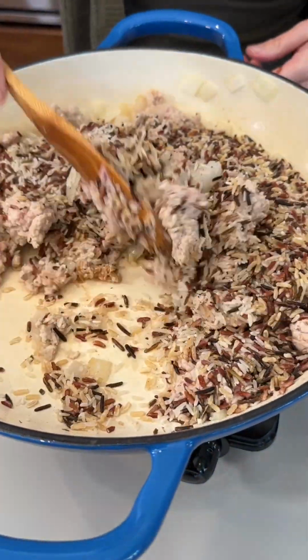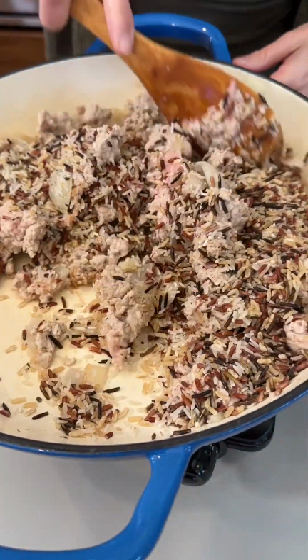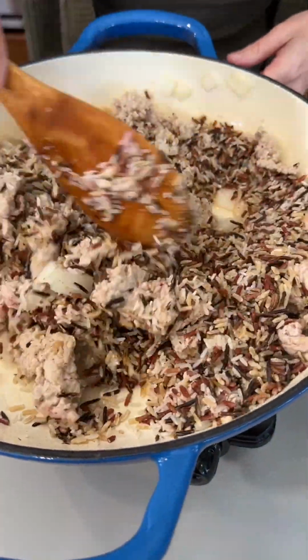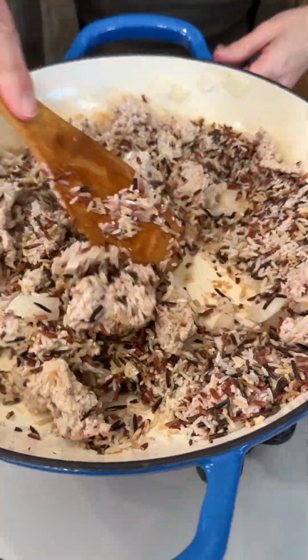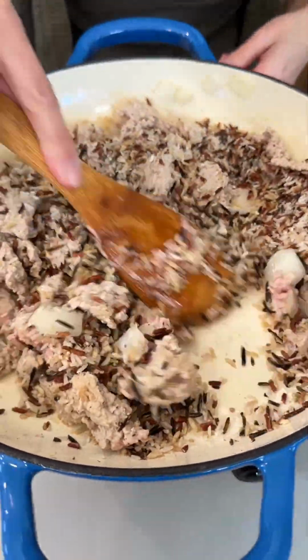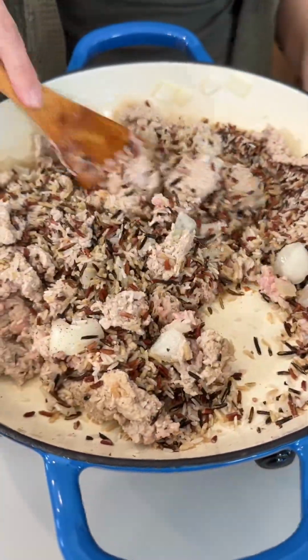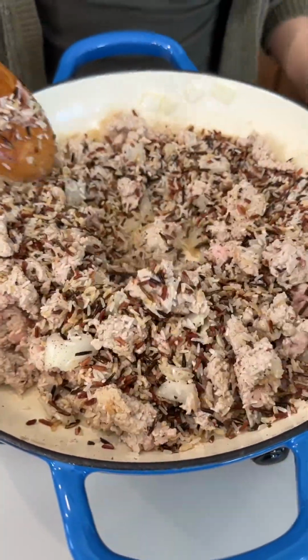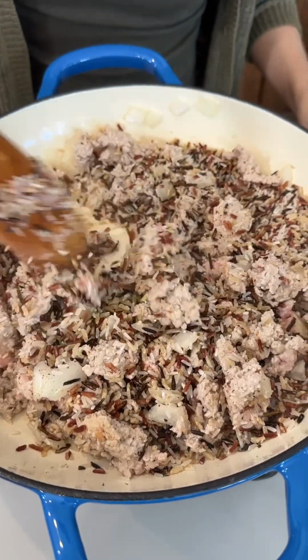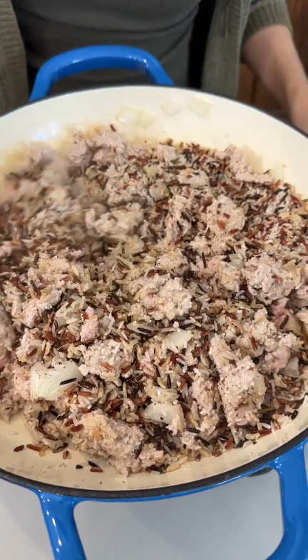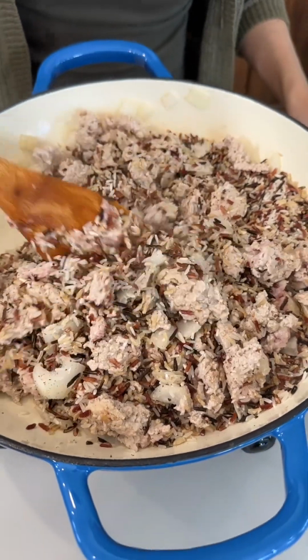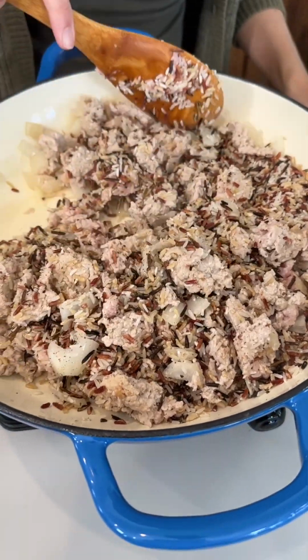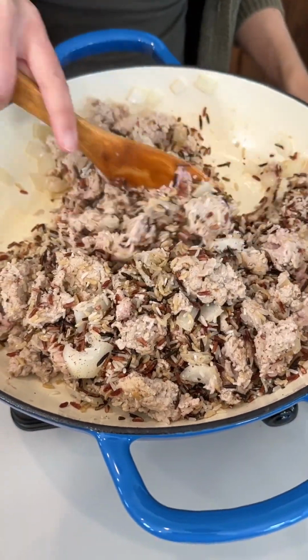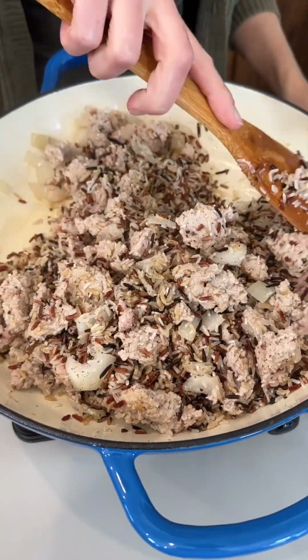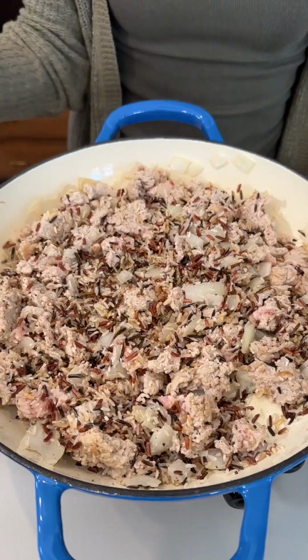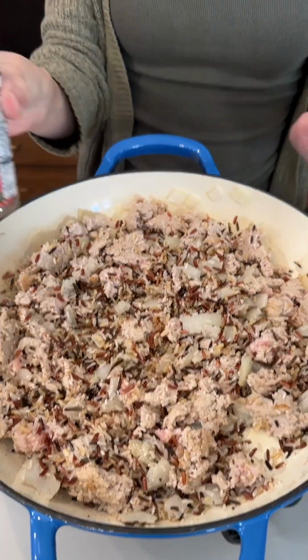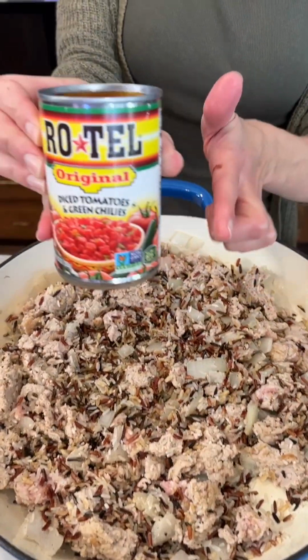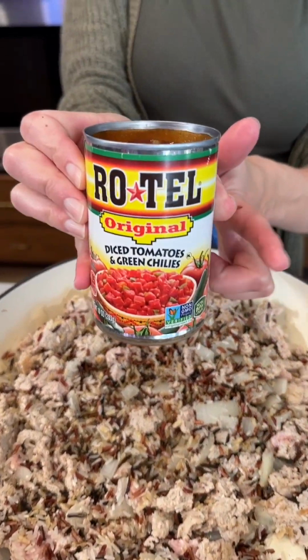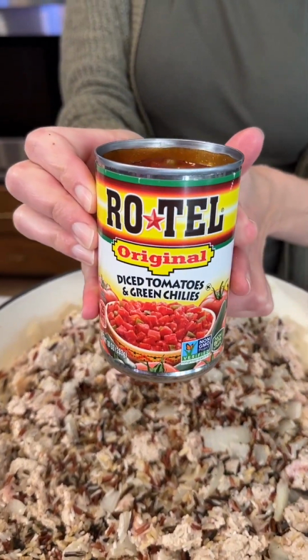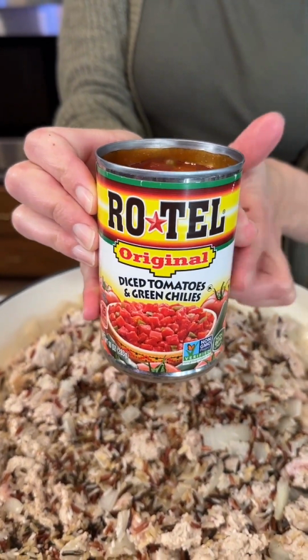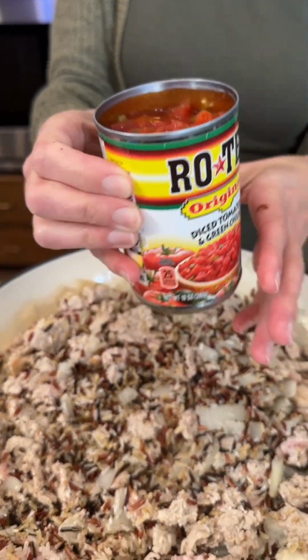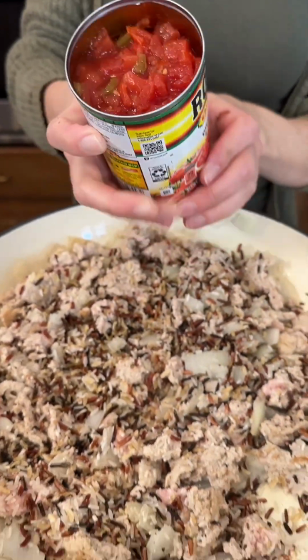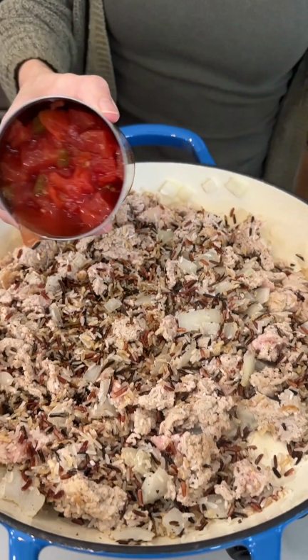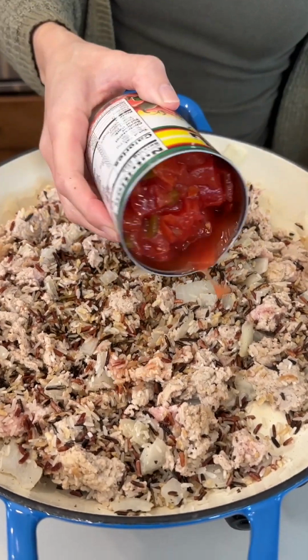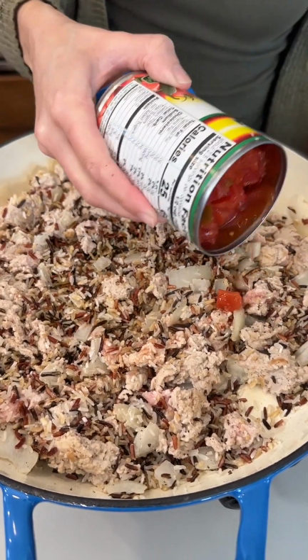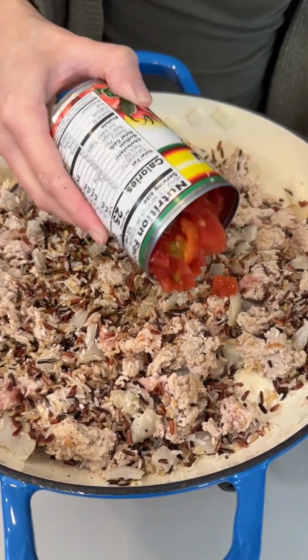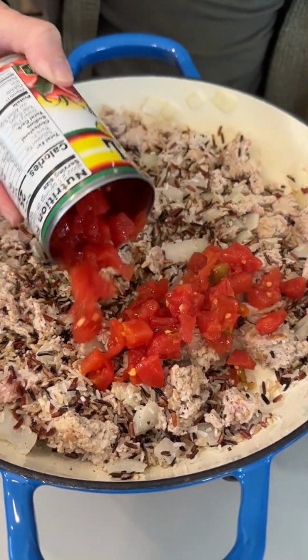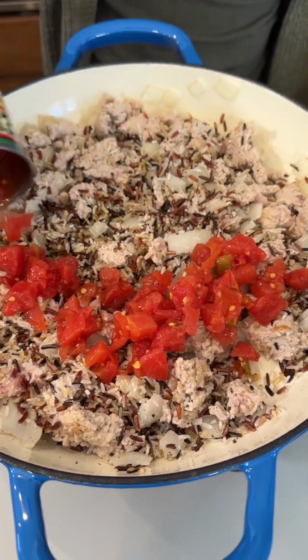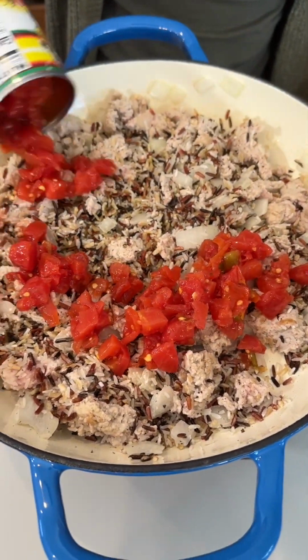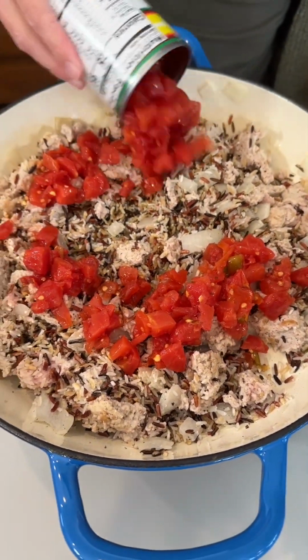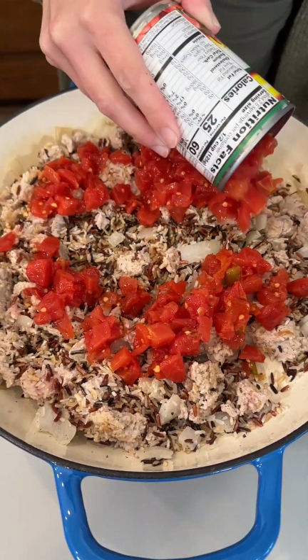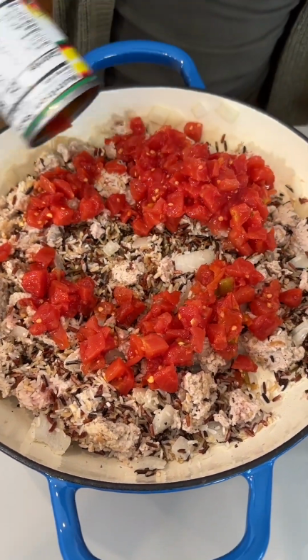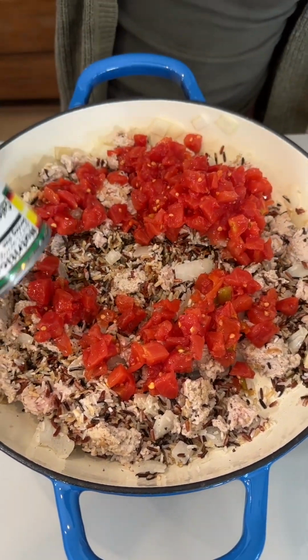Let it get coated with our olive oil and with our onion juices. We have a 10-ounce can of Rotel, and I am going to keep the juice for this — that is great.